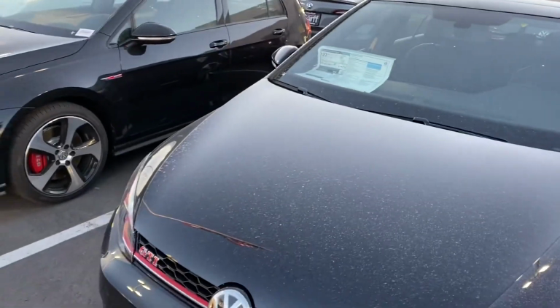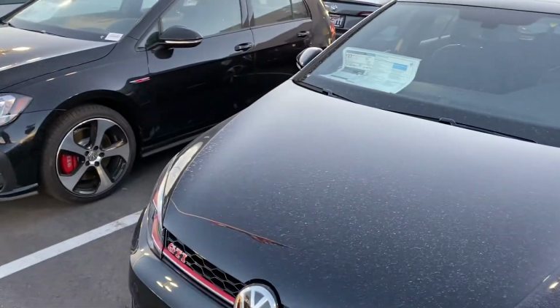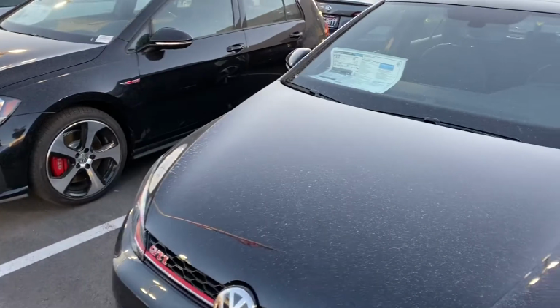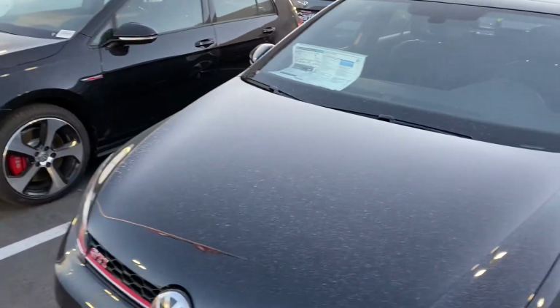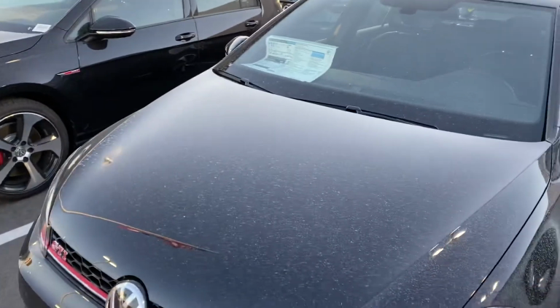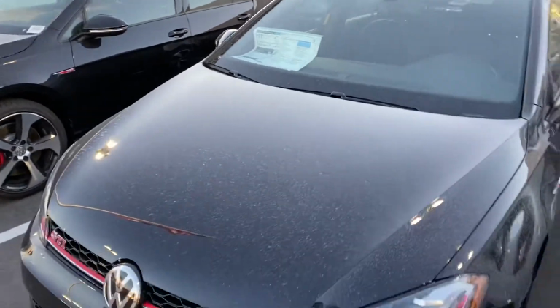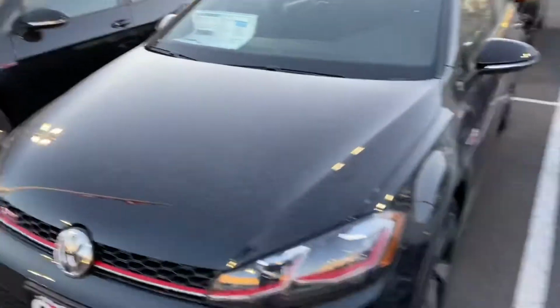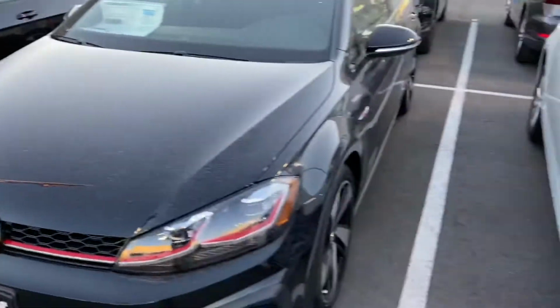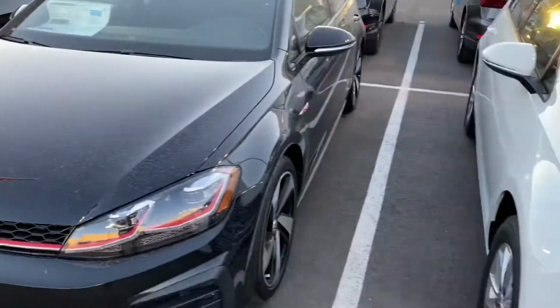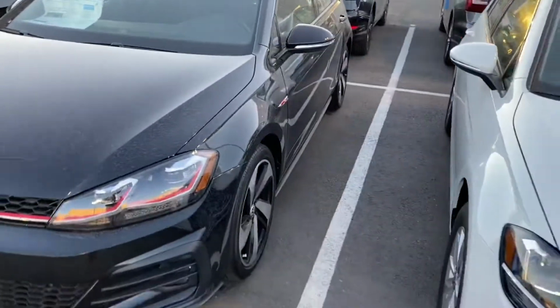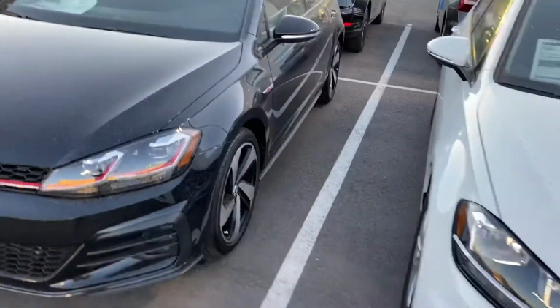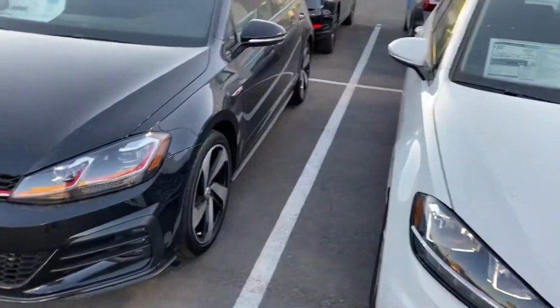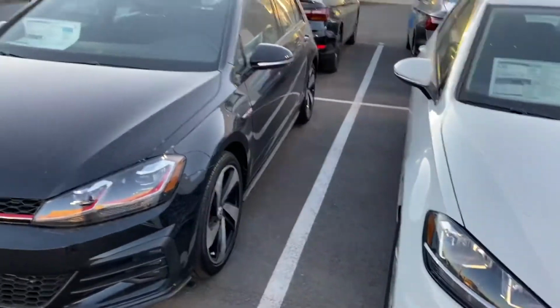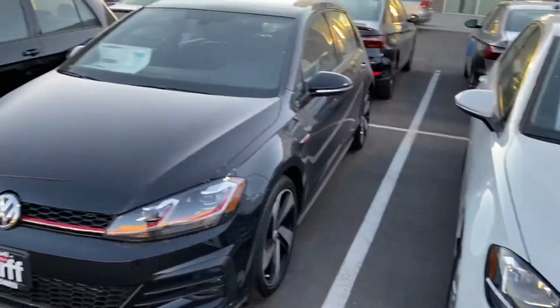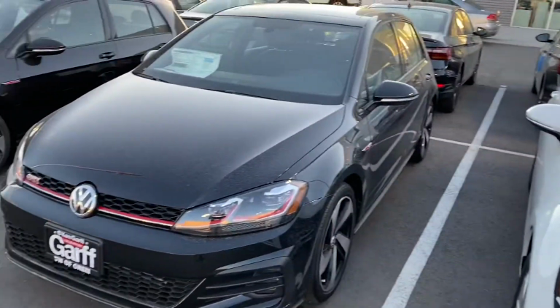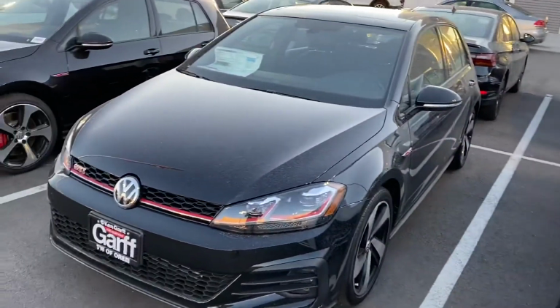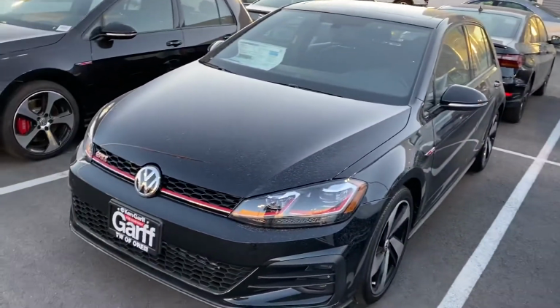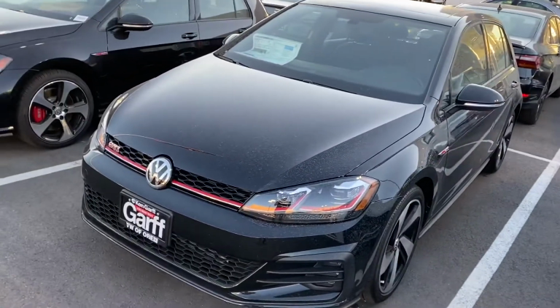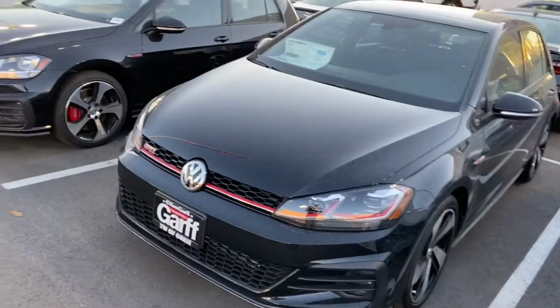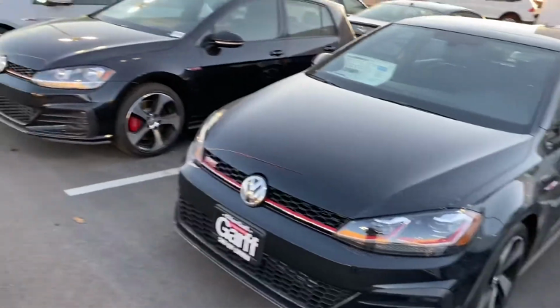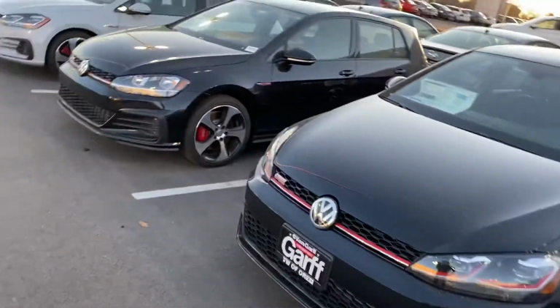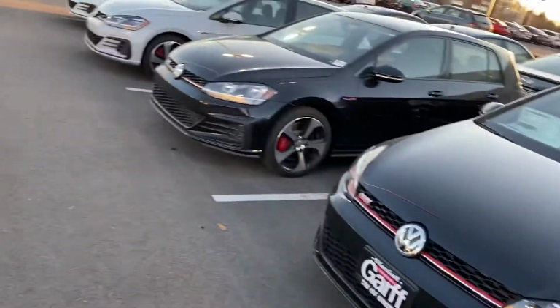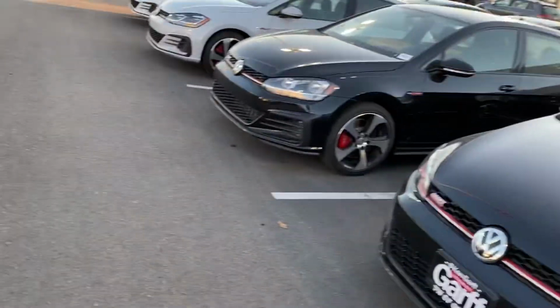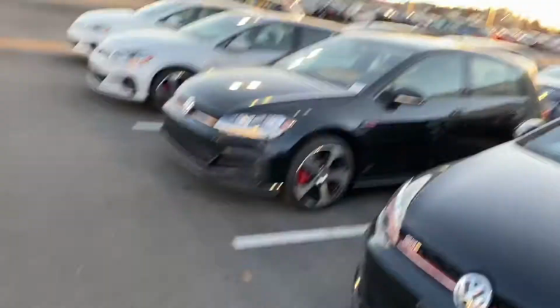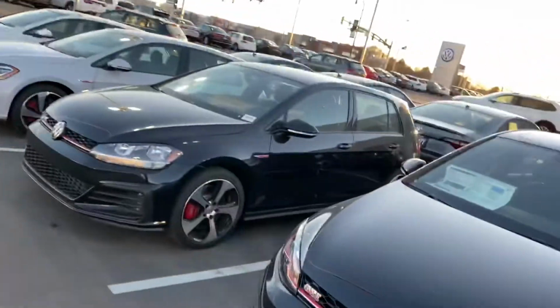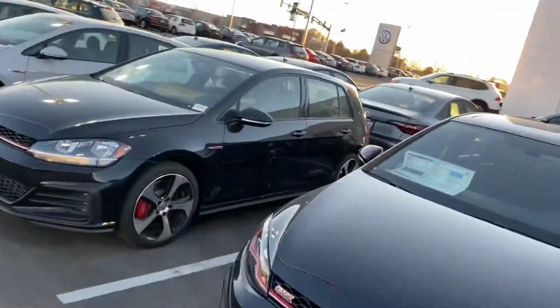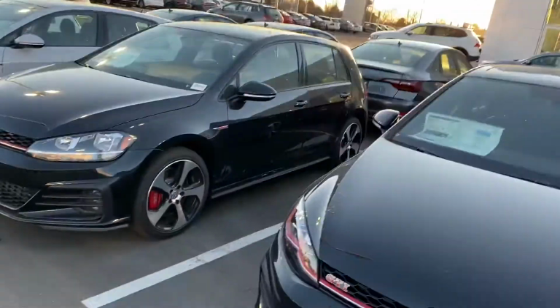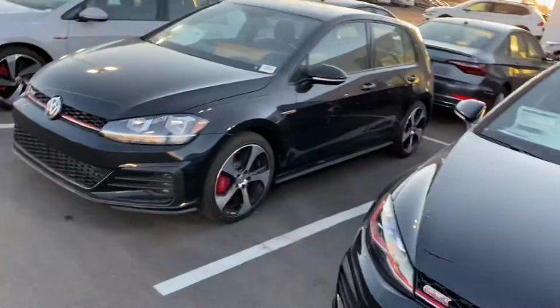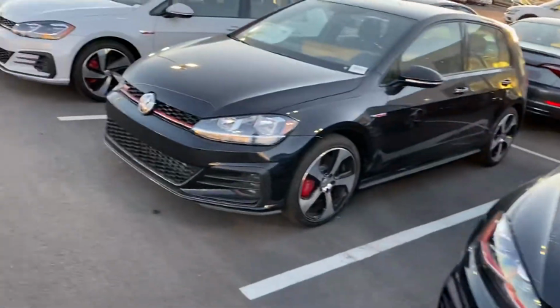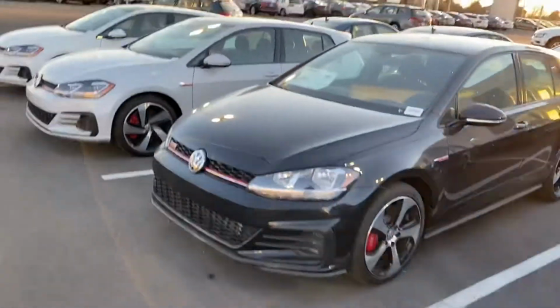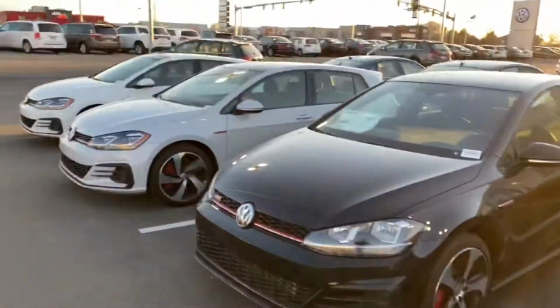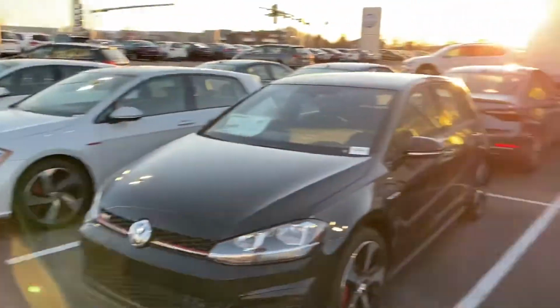We do have one more on our showroom floor, which is also a black S. Just let me know which one of these you'd like to know more about.